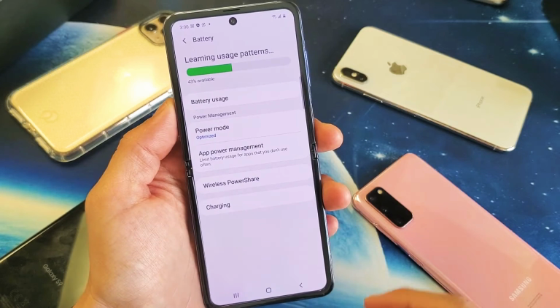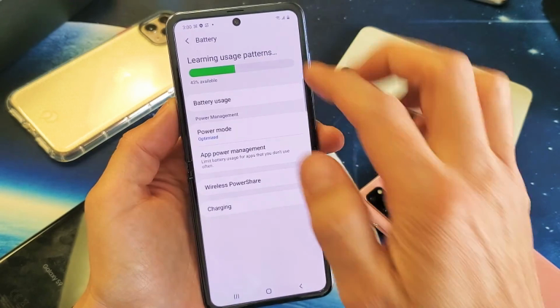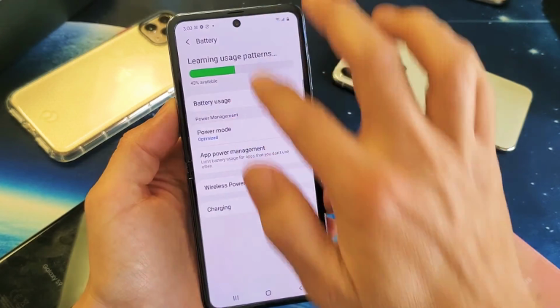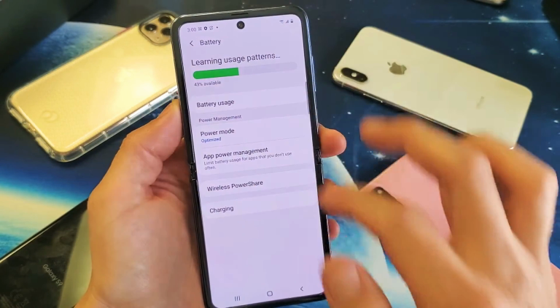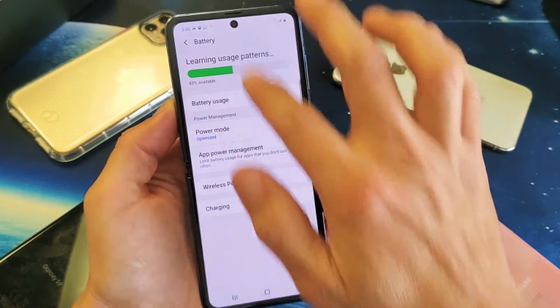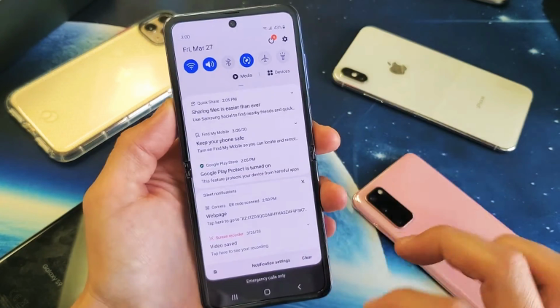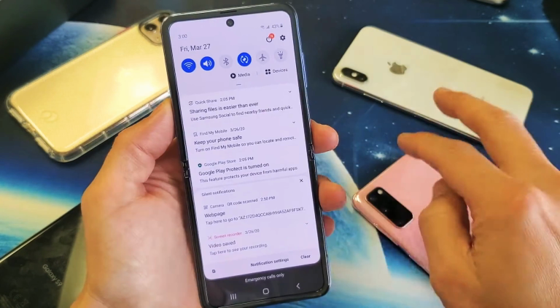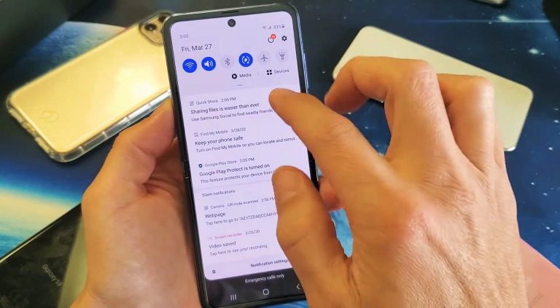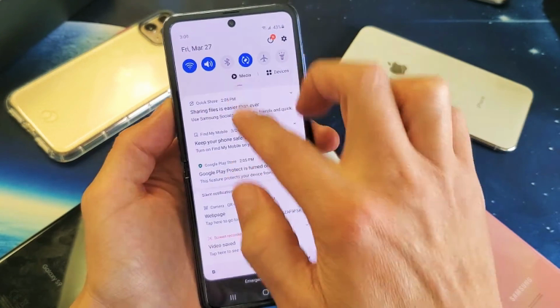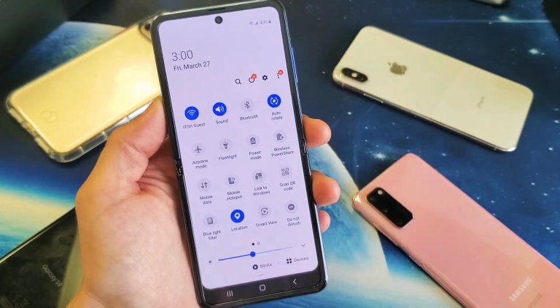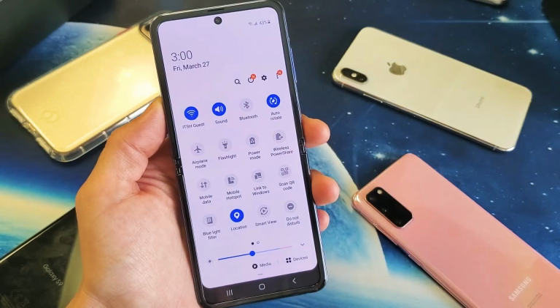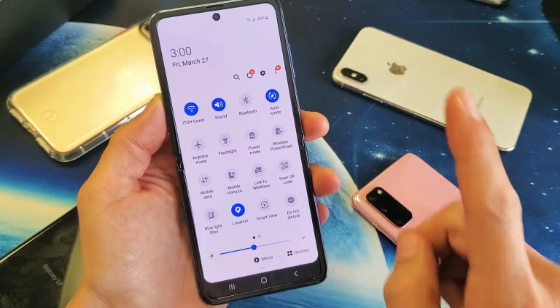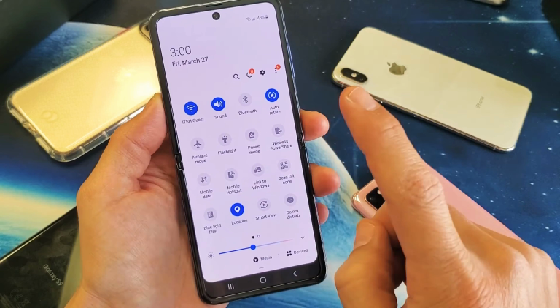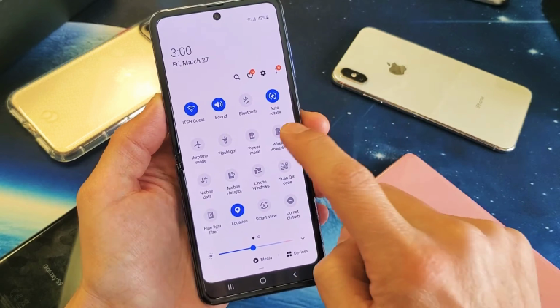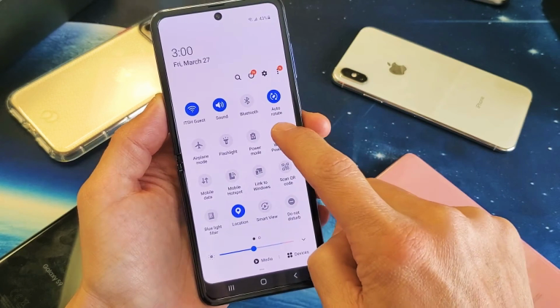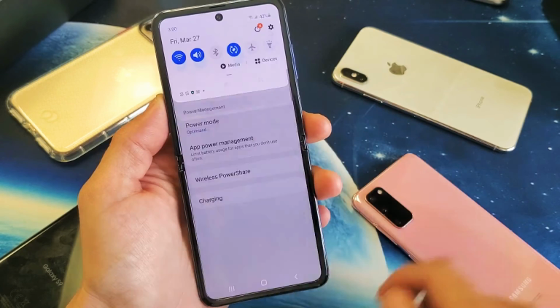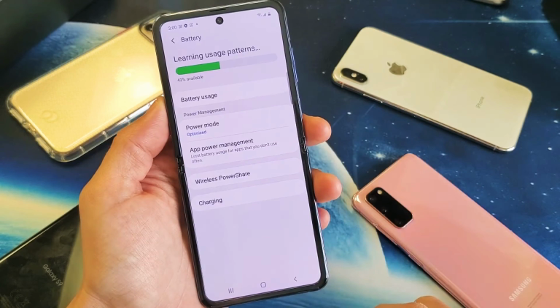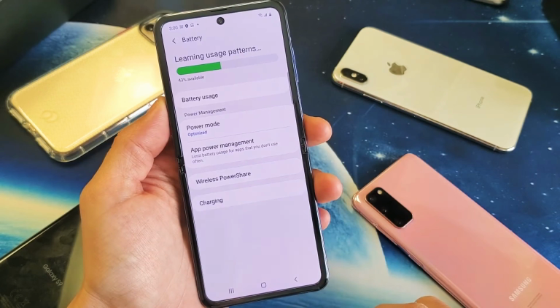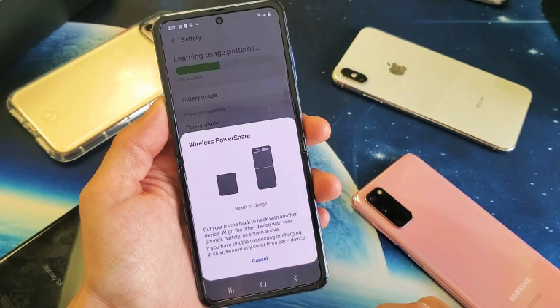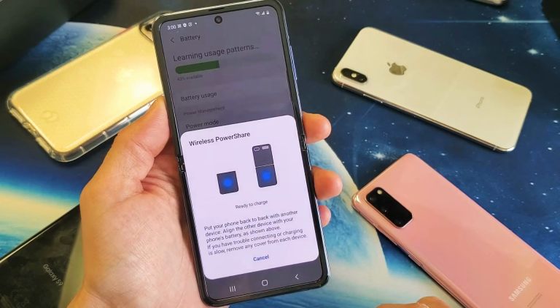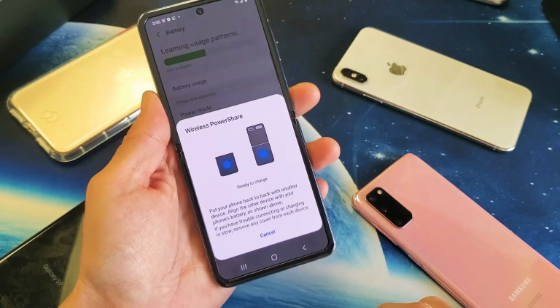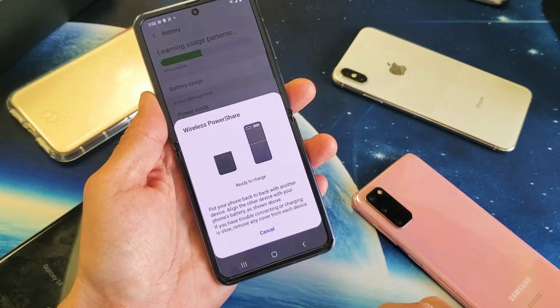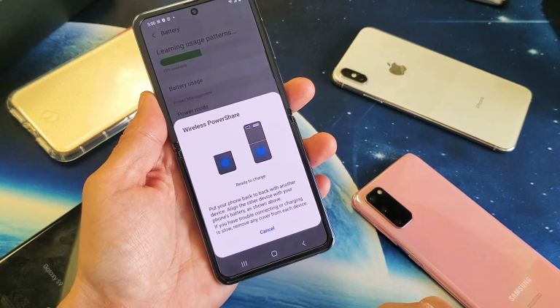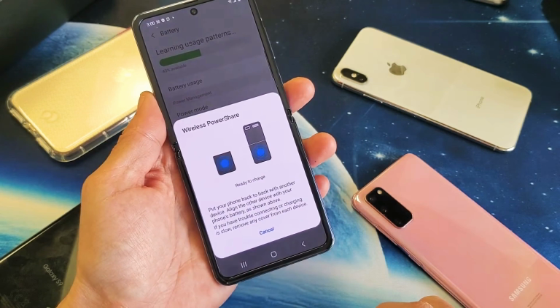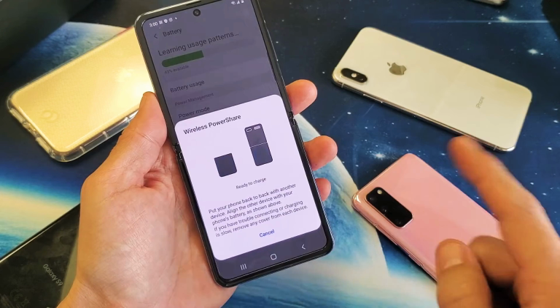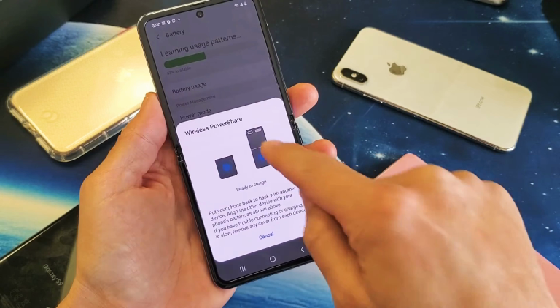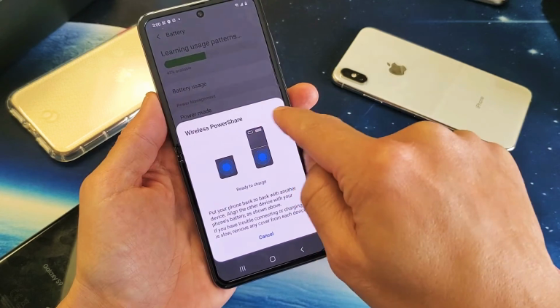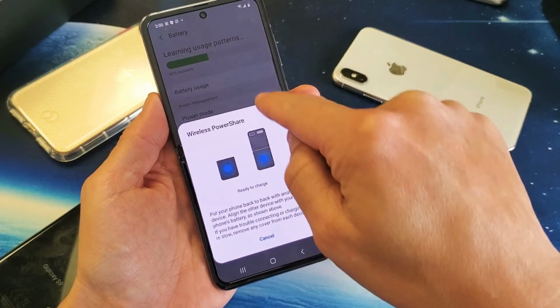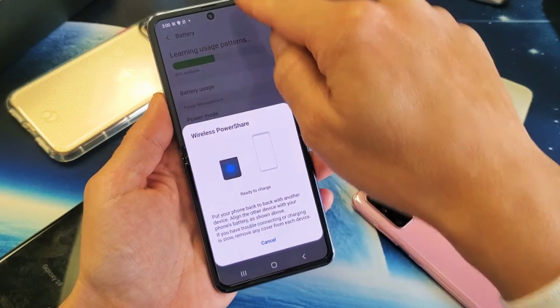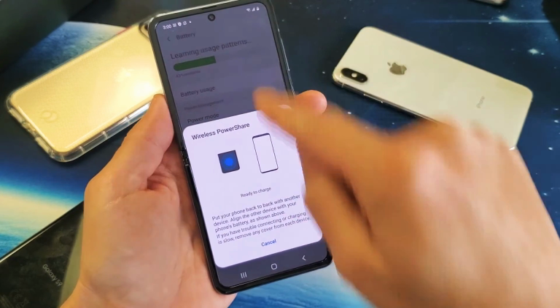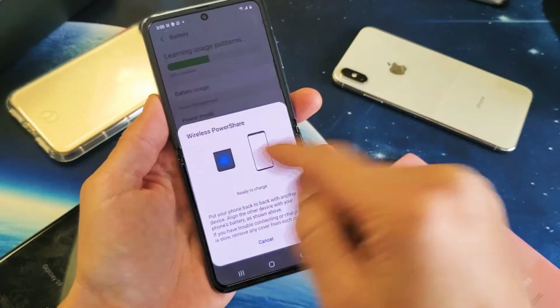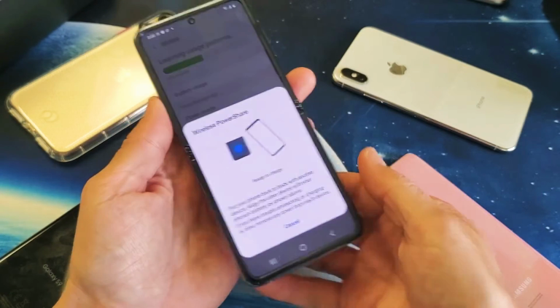Let's go ahead and wirelessly charge some of these phones here. So I'm just going to go ahead and tap on this. Now the thing is we can charge it having the phone open or closed.